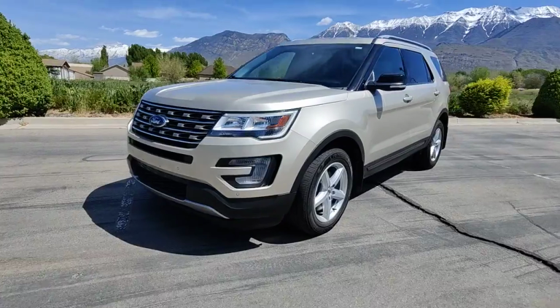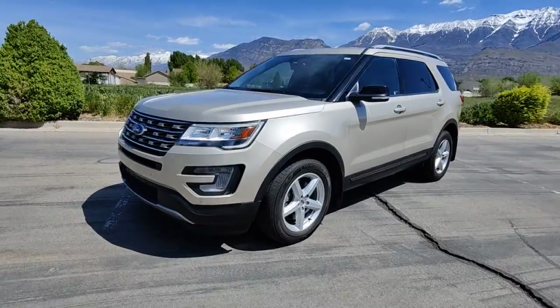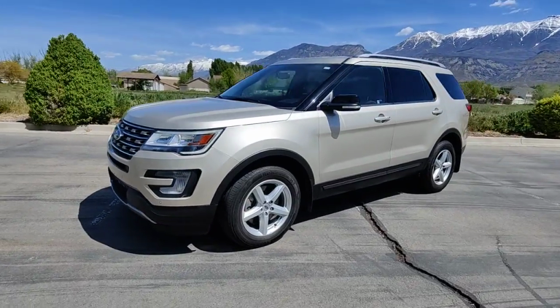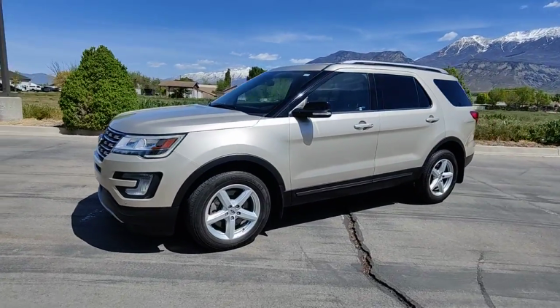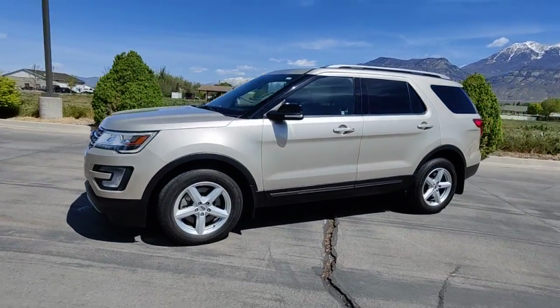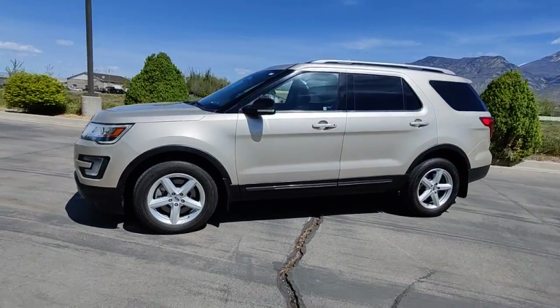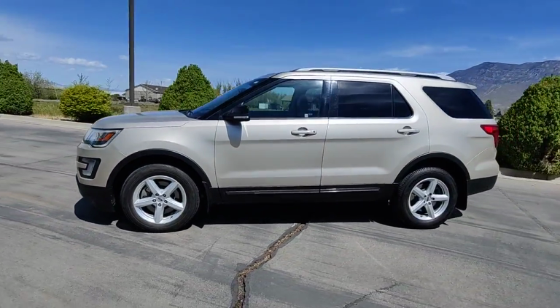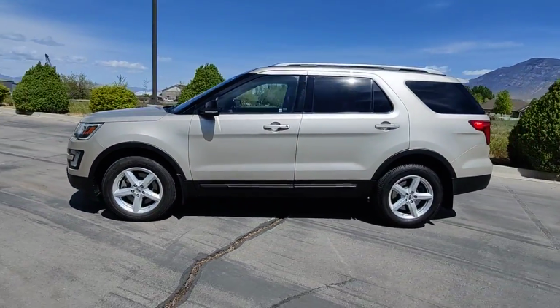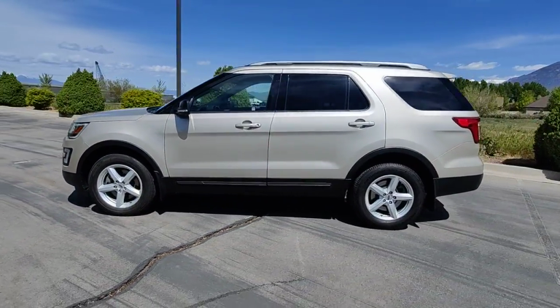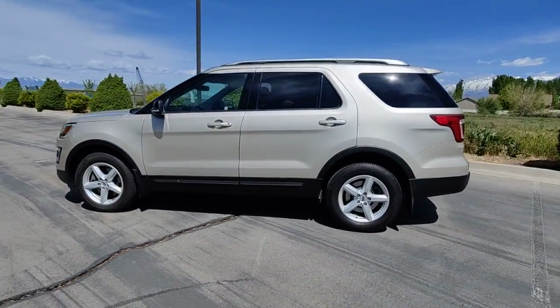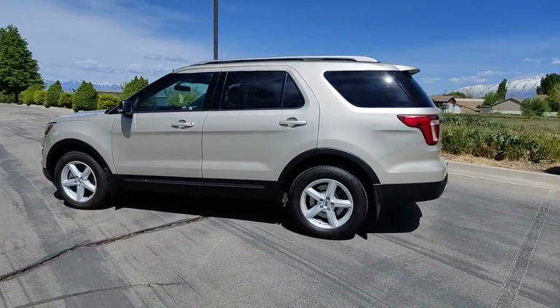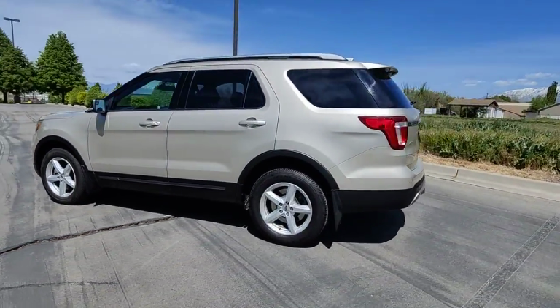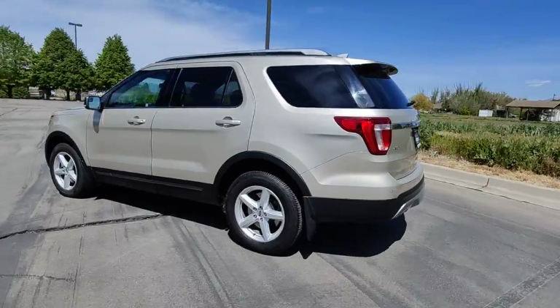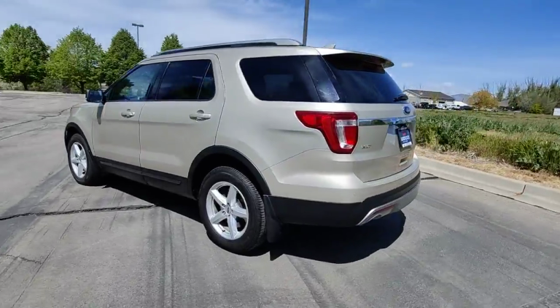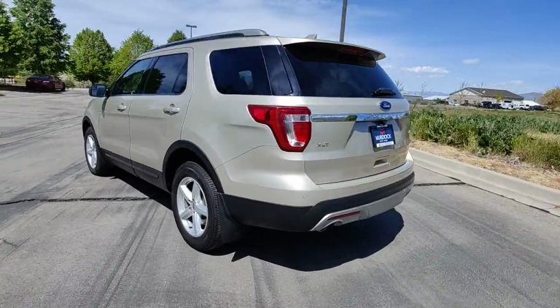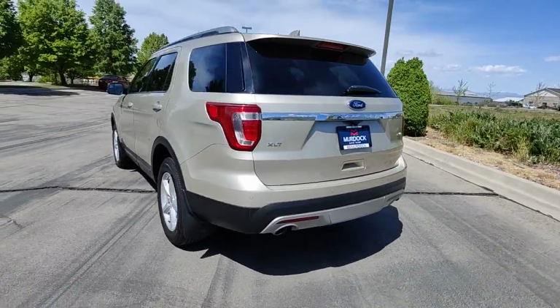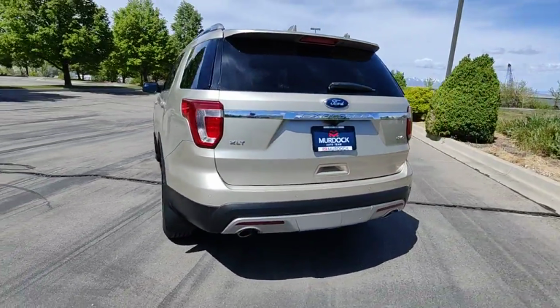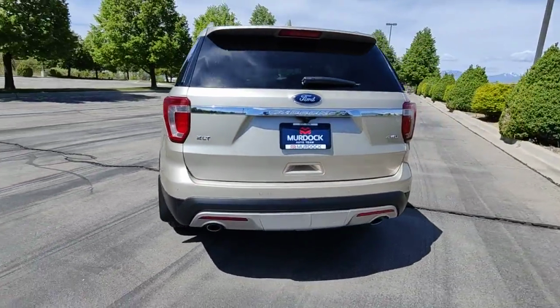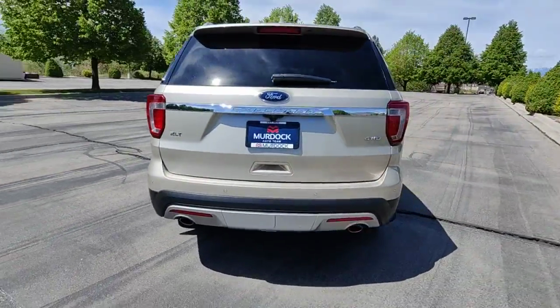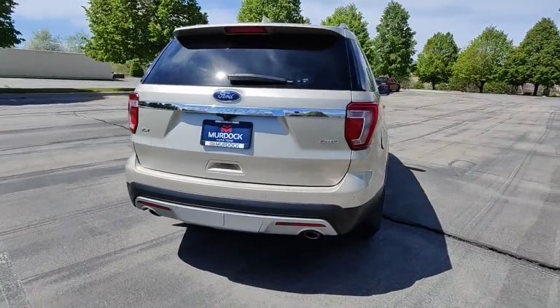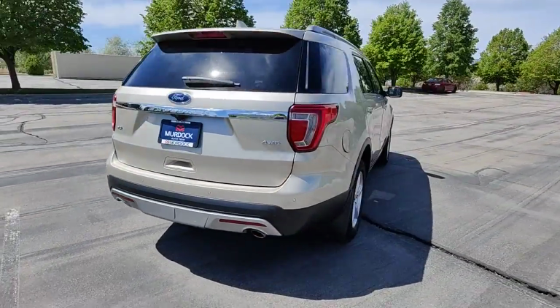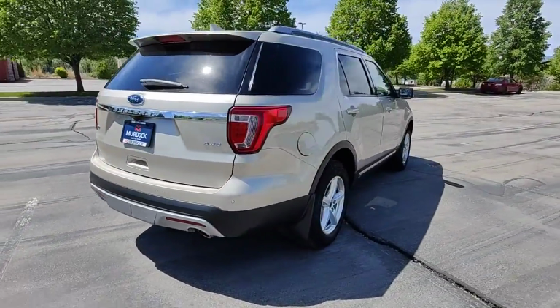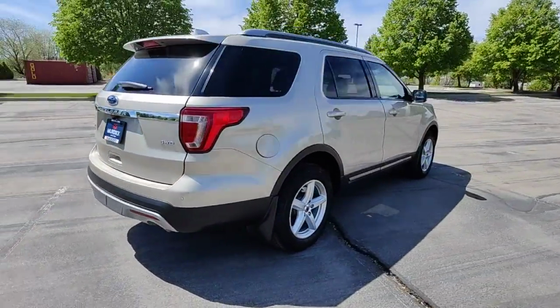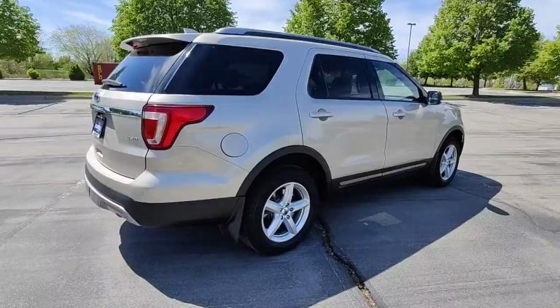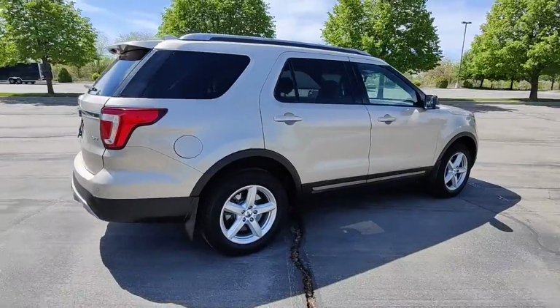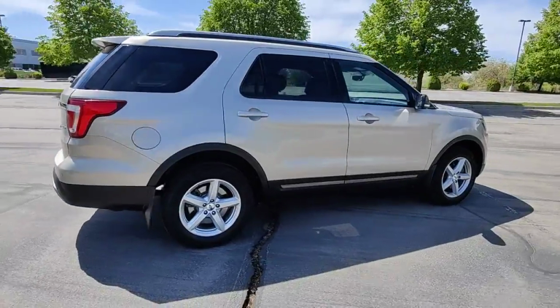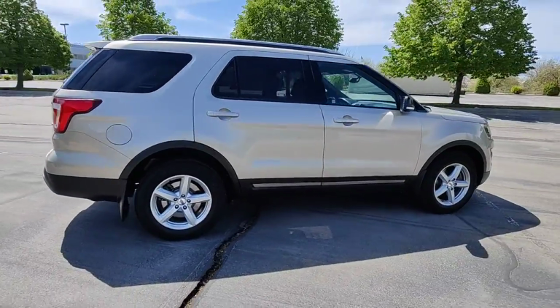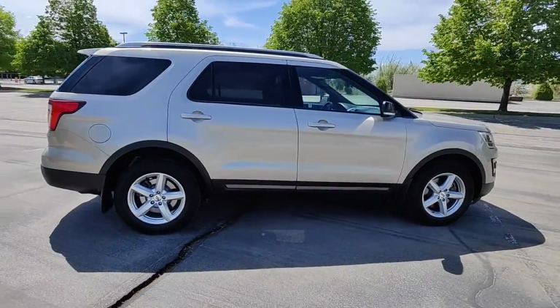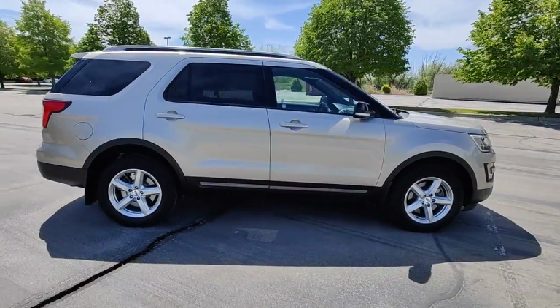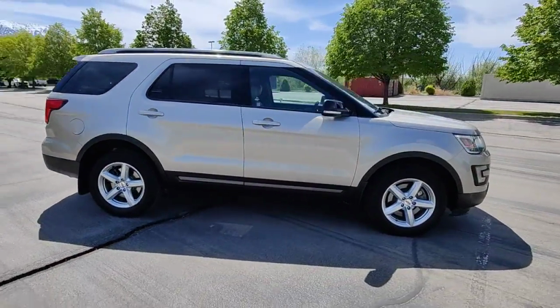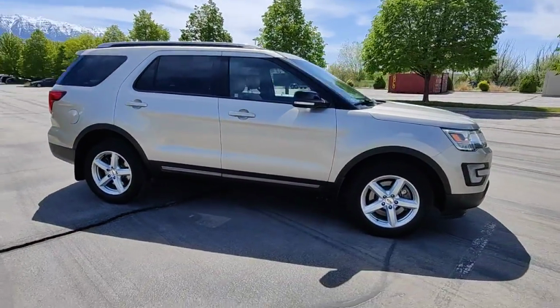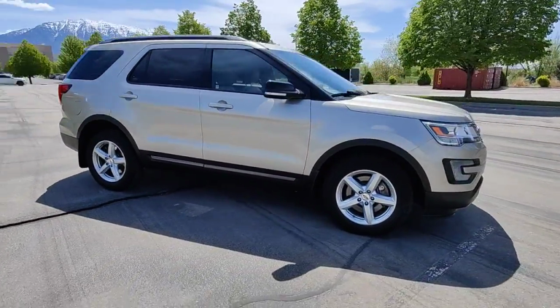You'll have love at first sight with the 2017 Ford Explorer. This vehicle is an outstanding buy with fewer than 90,000 miles on the odometer. Here's an Explorer that brings an uncompromising spirit to all your adventures.